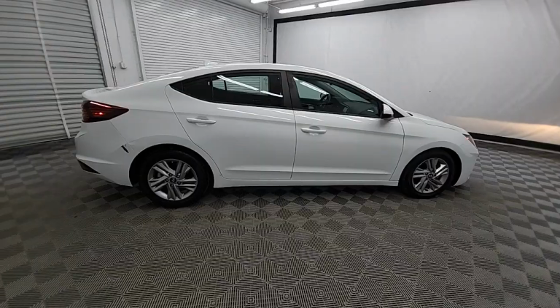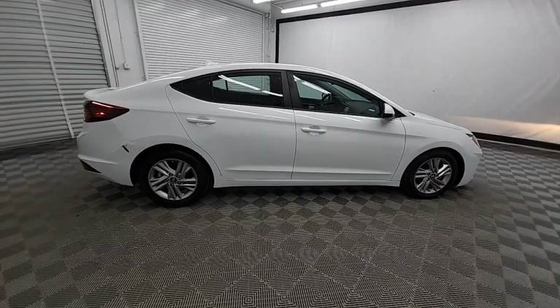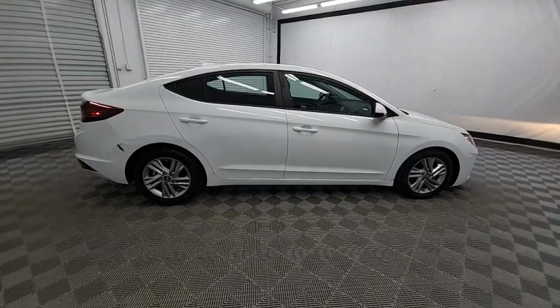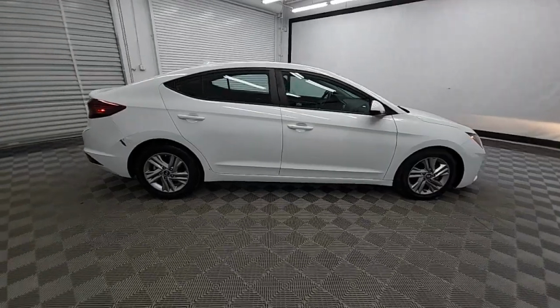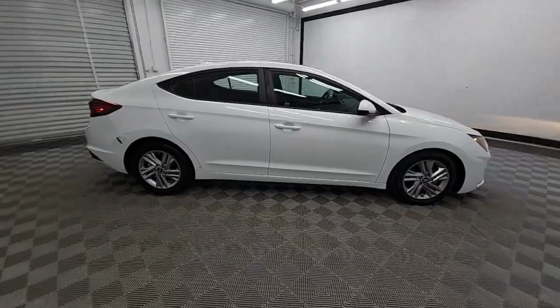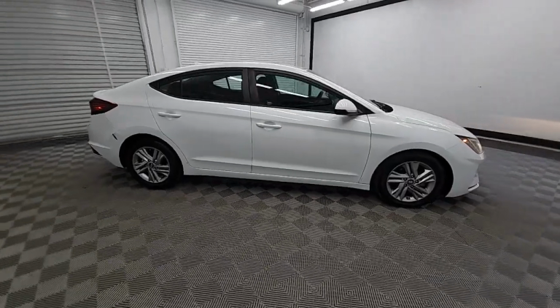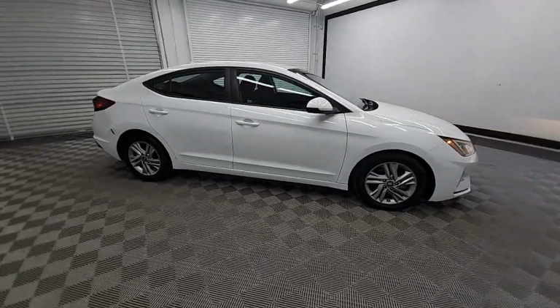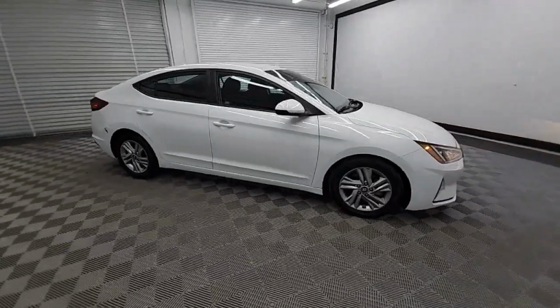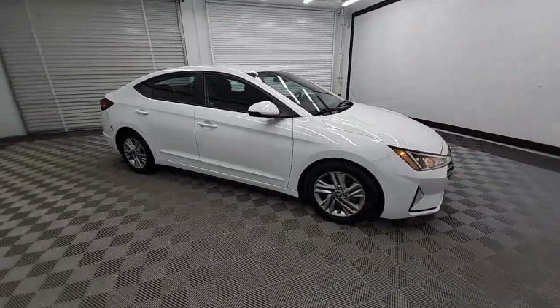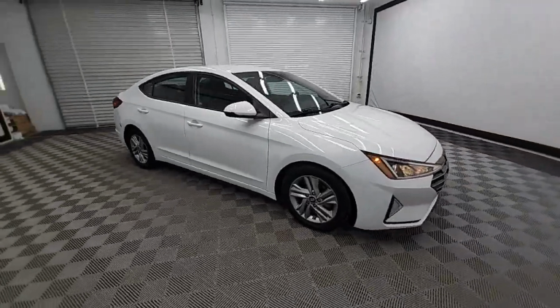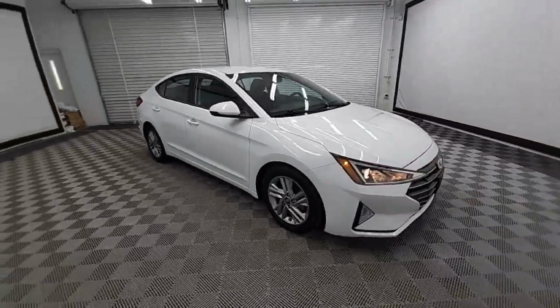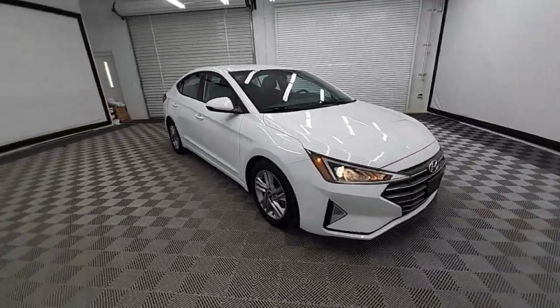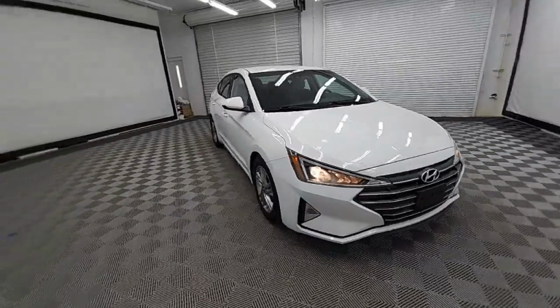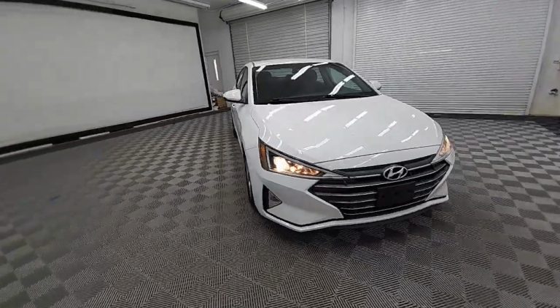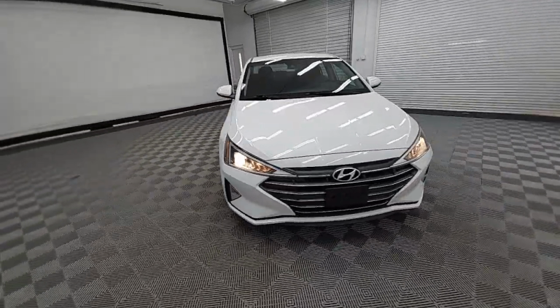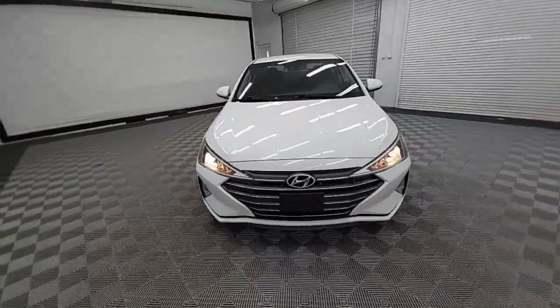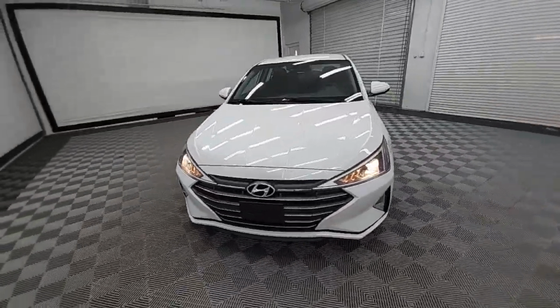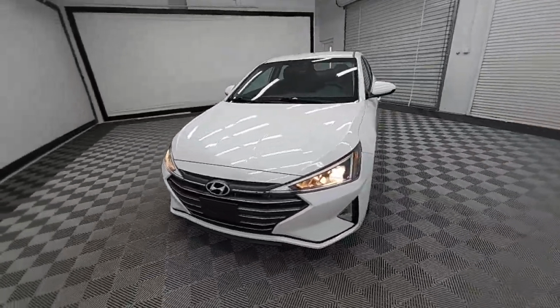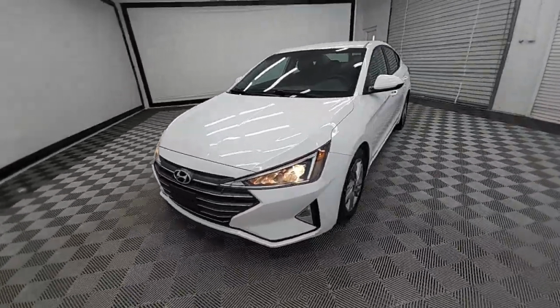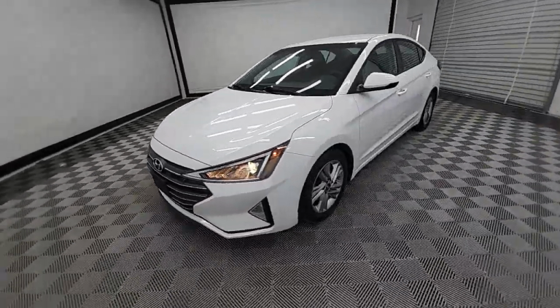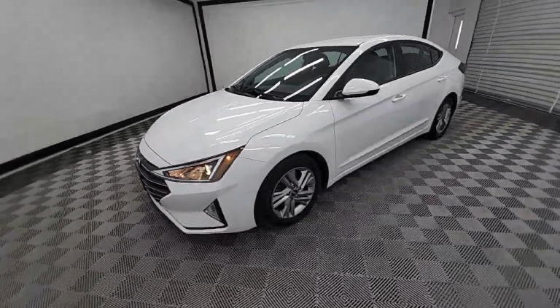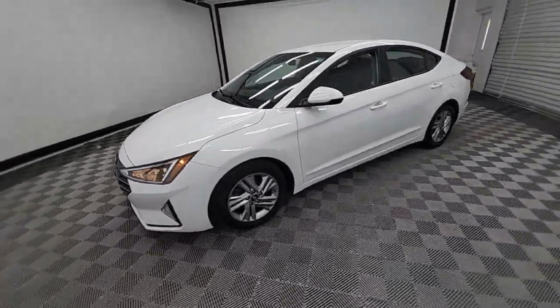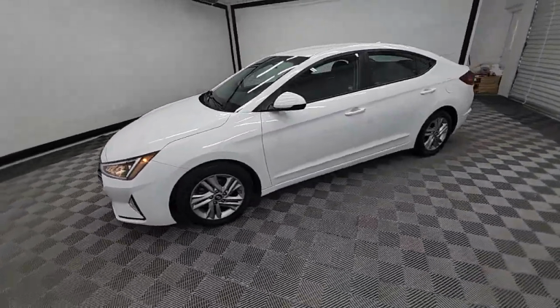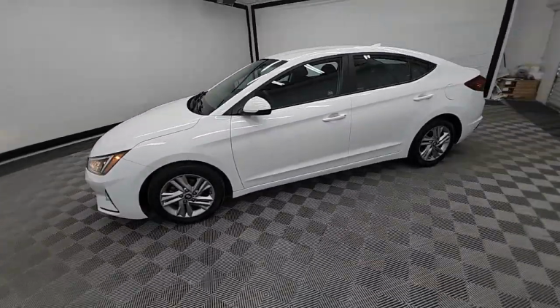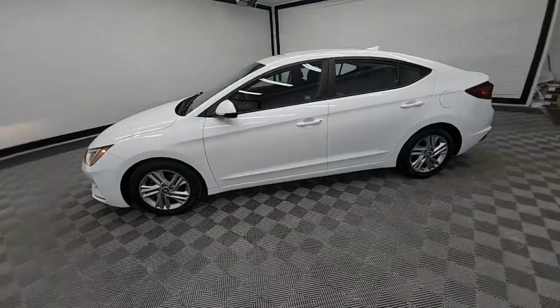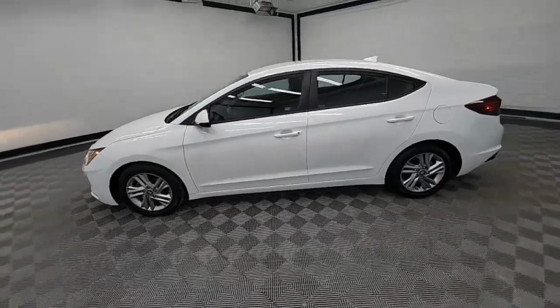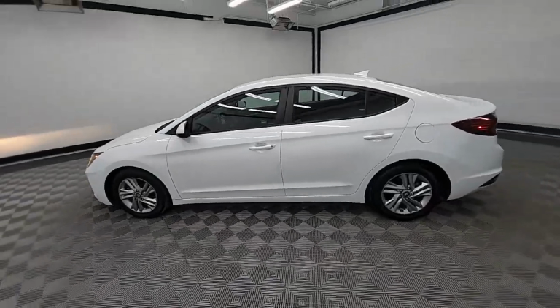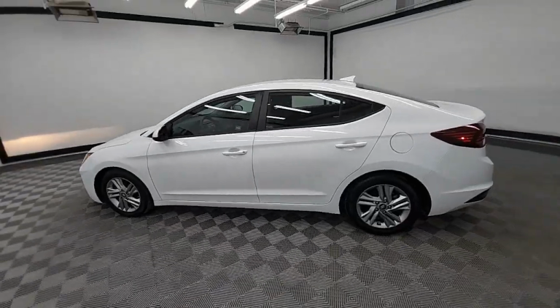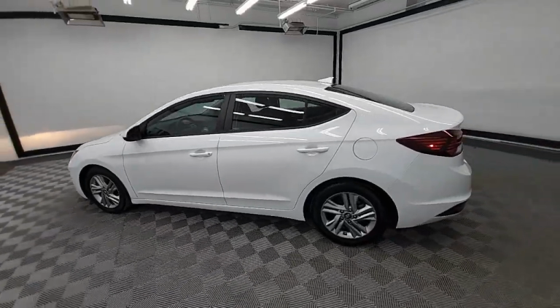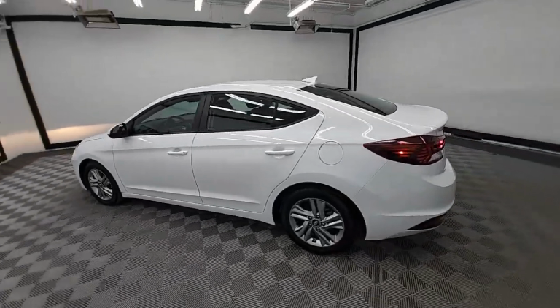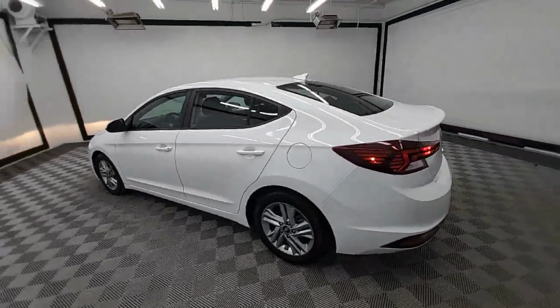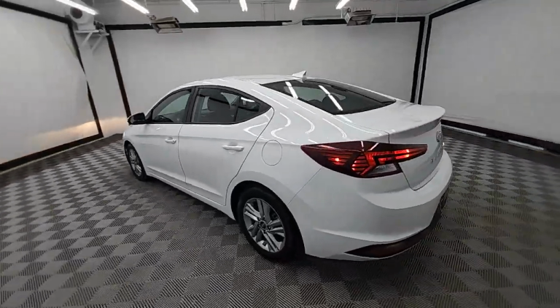Your next car could be the 2020 Hyundai Elantra. With less than 70,000 miles on the odometer, this vehicle provides excellent value. Start your day in smart style in this feature-packed Elantra.